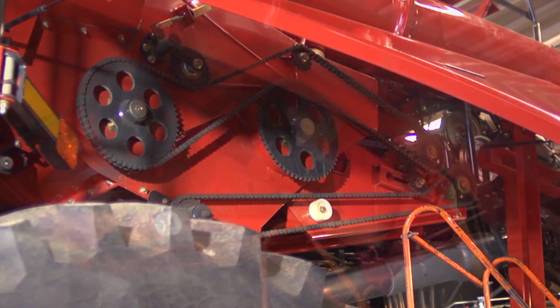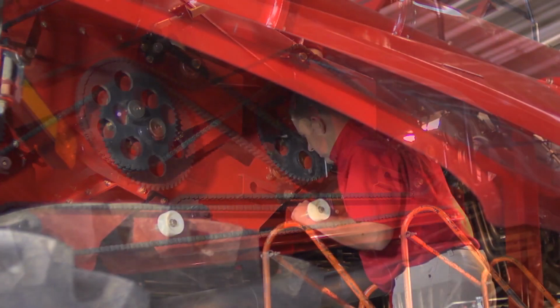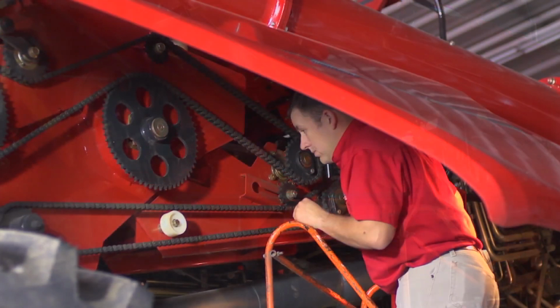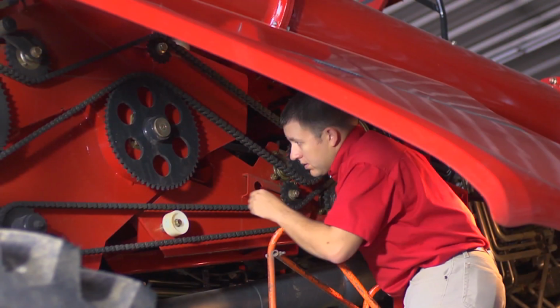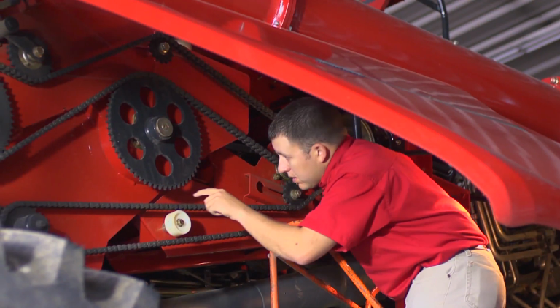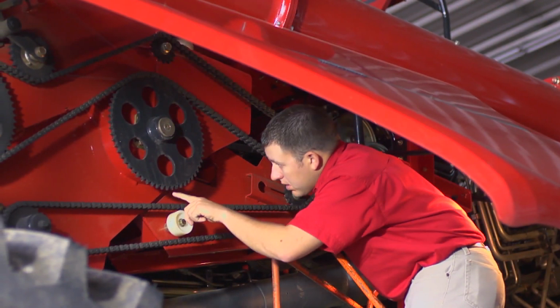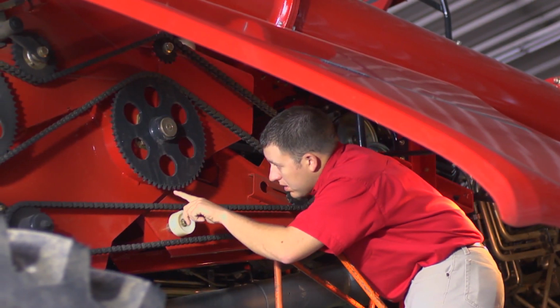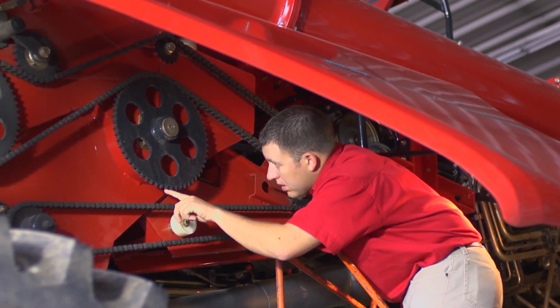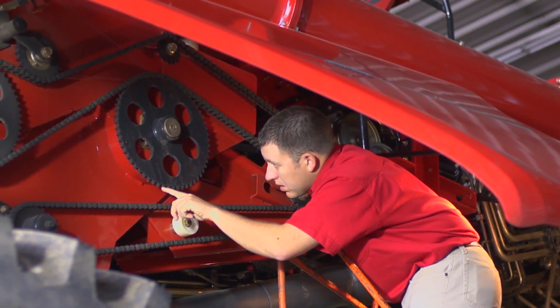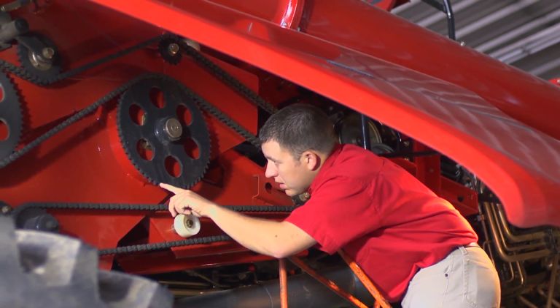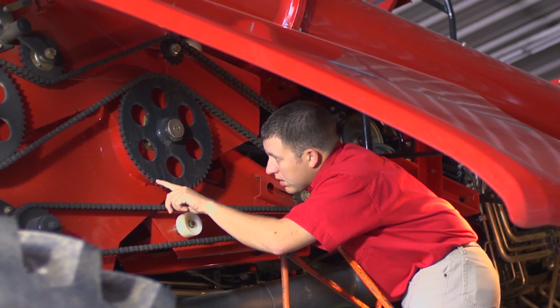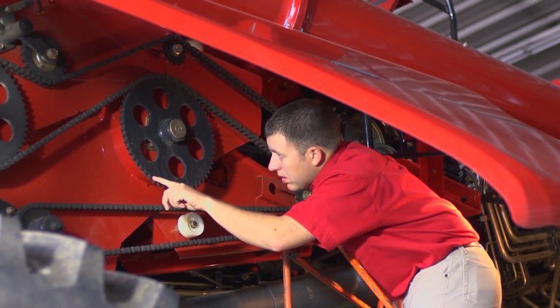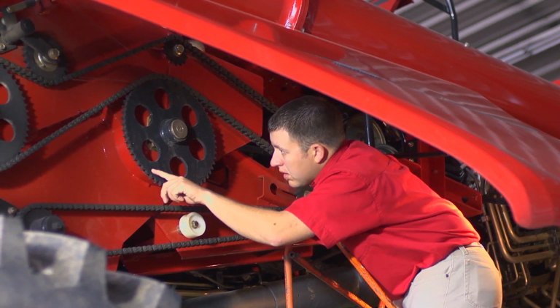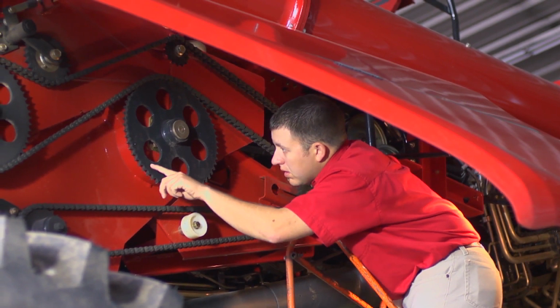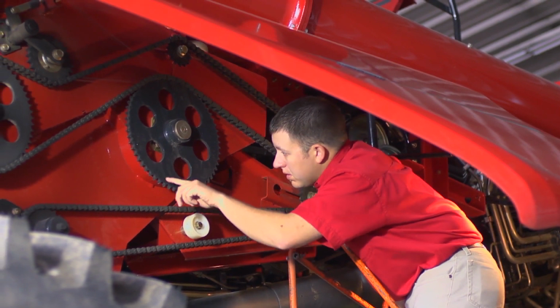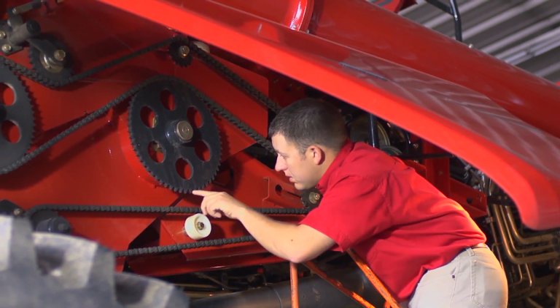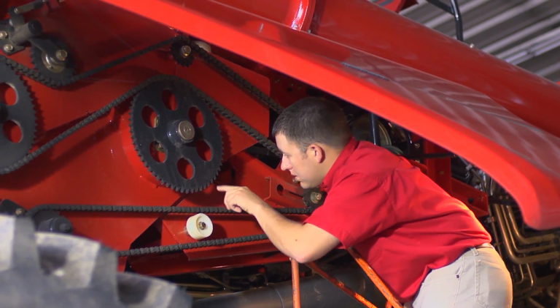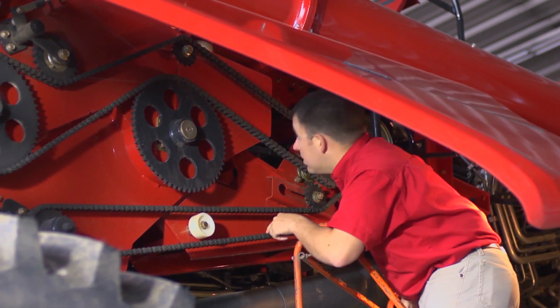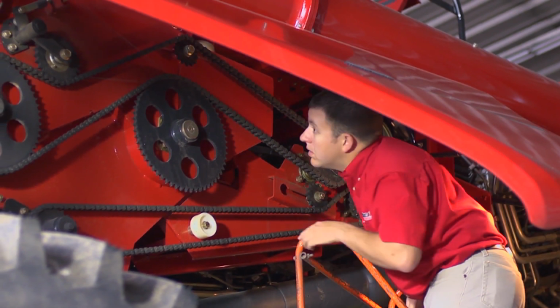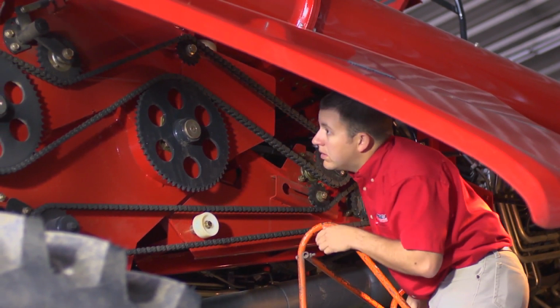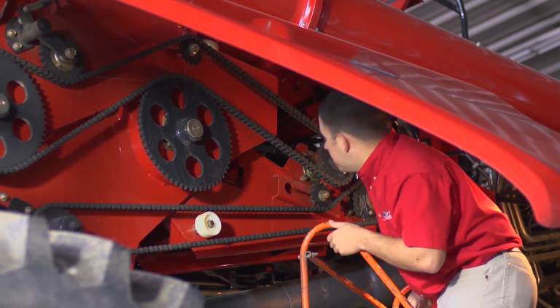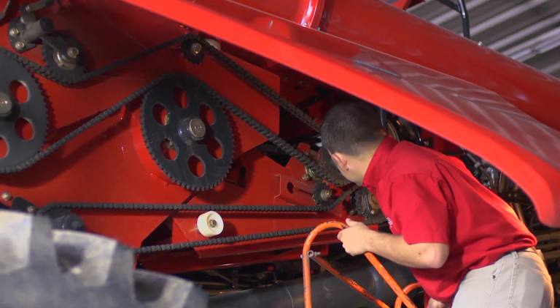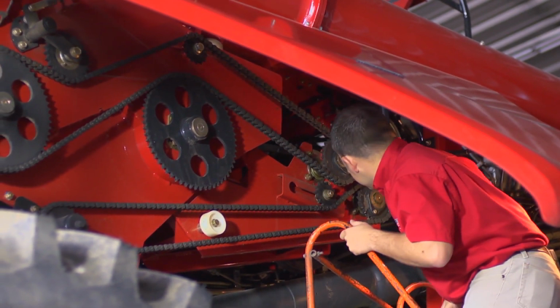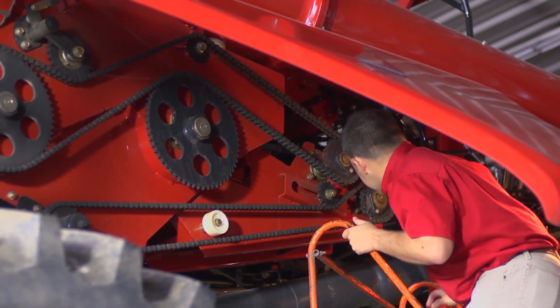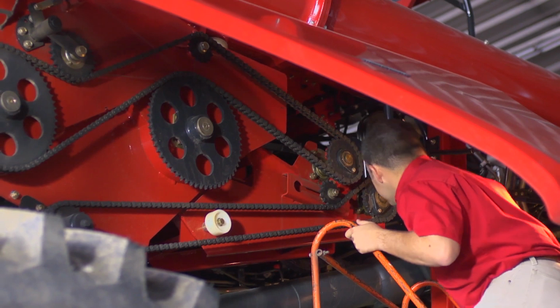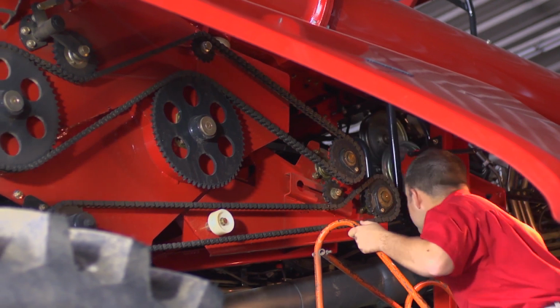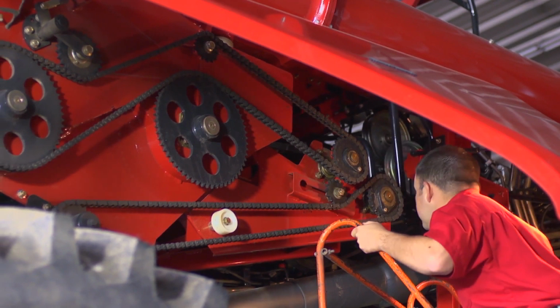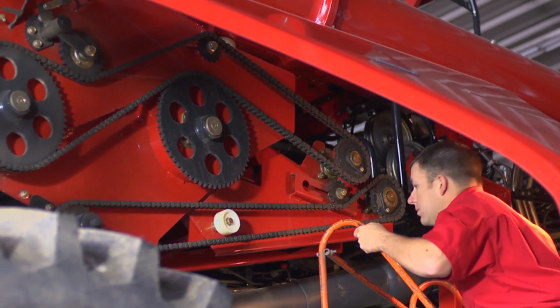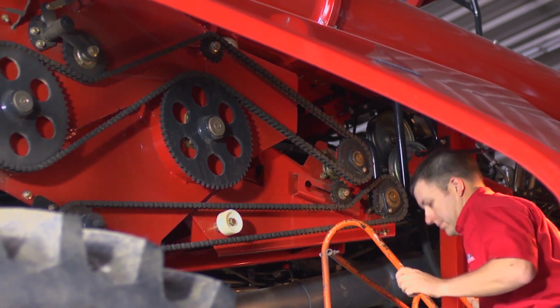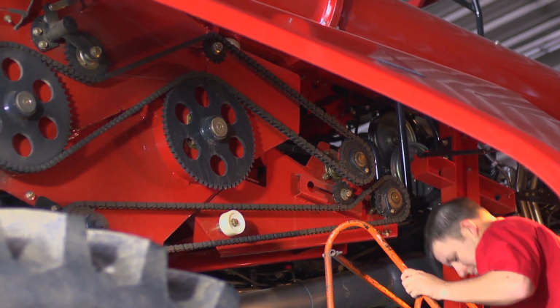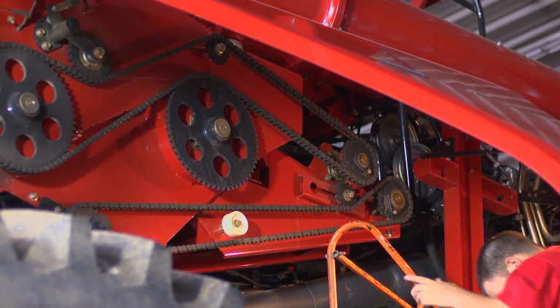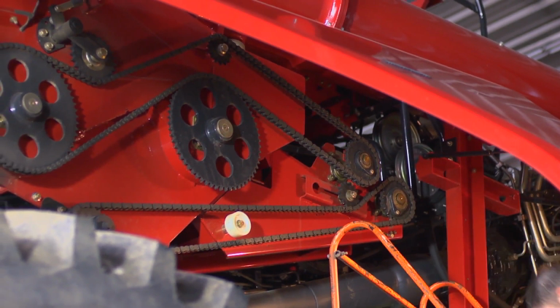Next, inspect the sprockets for excessive tooth wear or cupping. When replacing chains, always replace the sprockets as well. Putting new chains on worn sprockets will lead to premature wear.